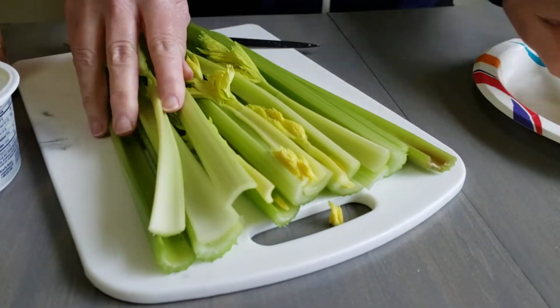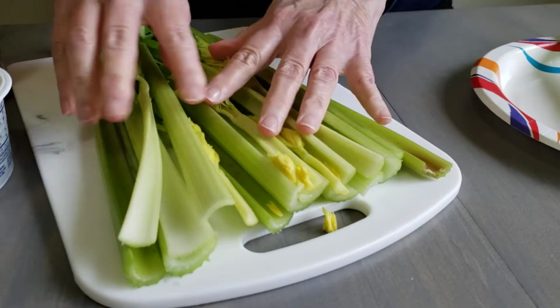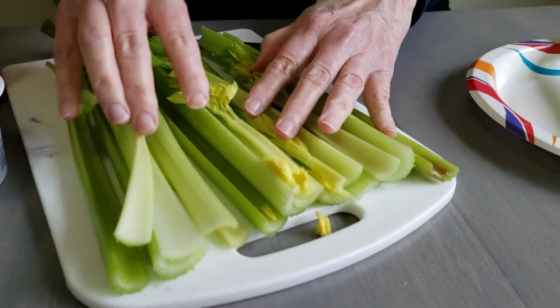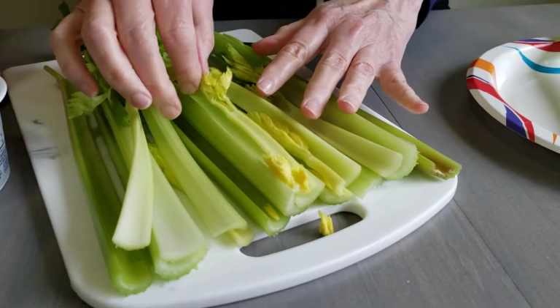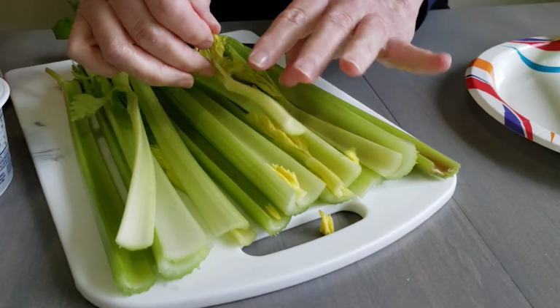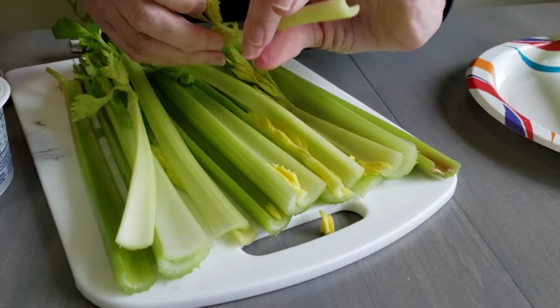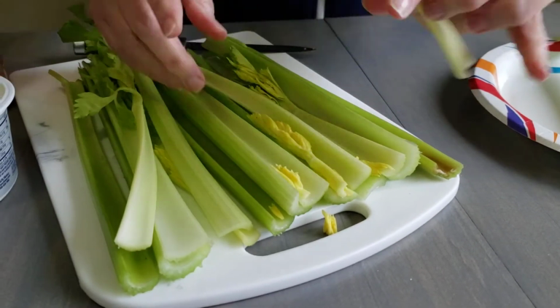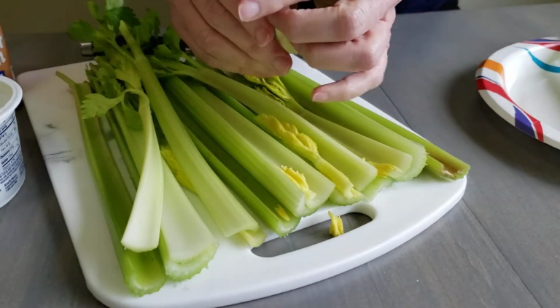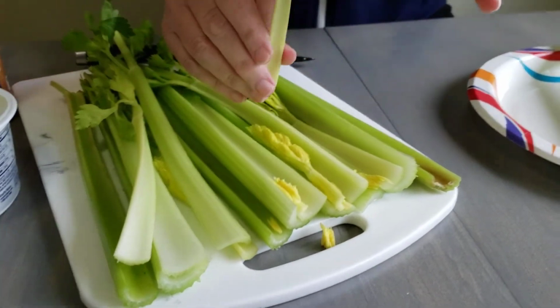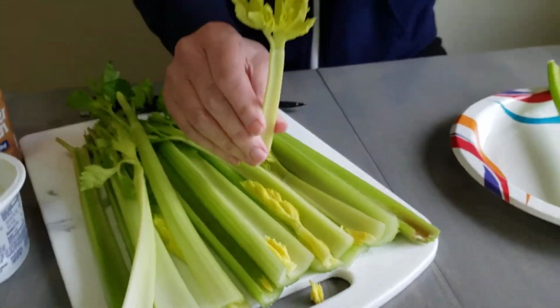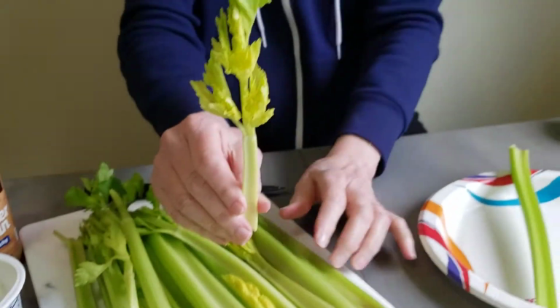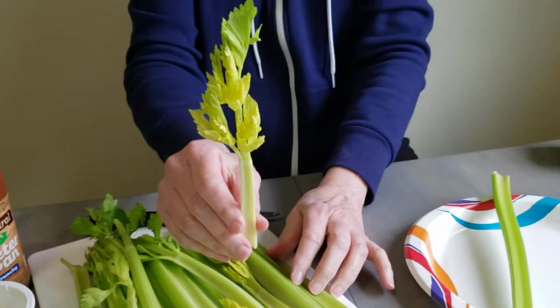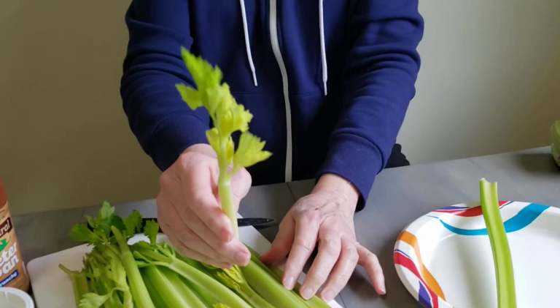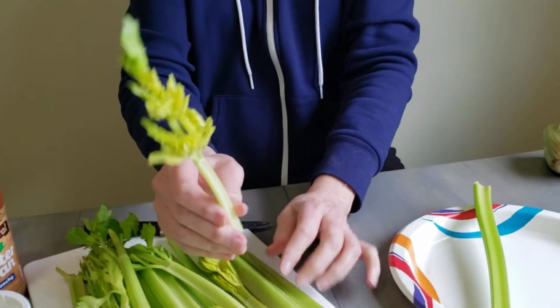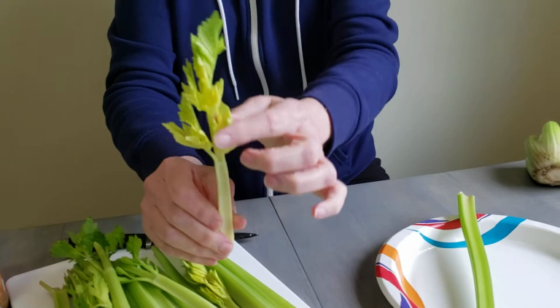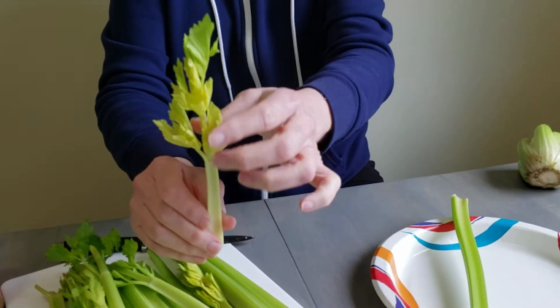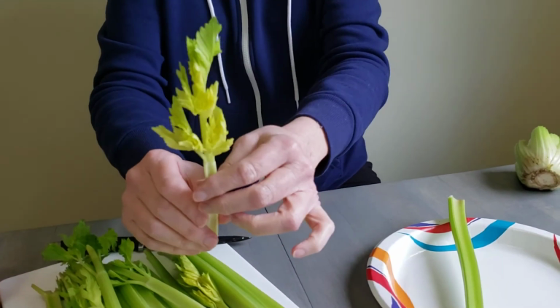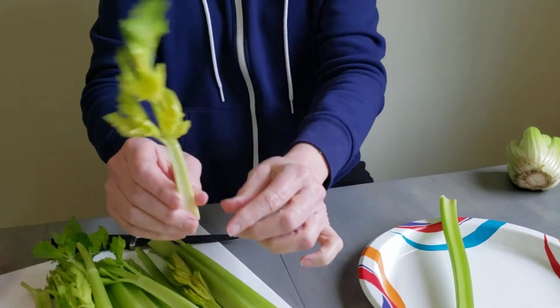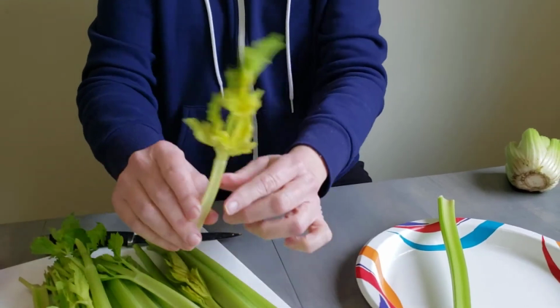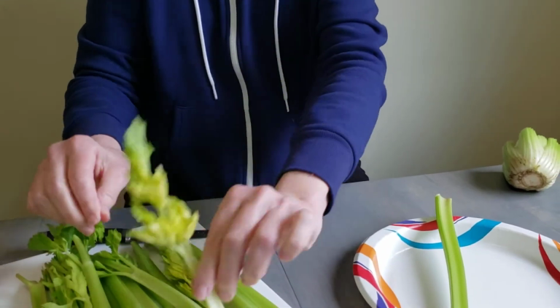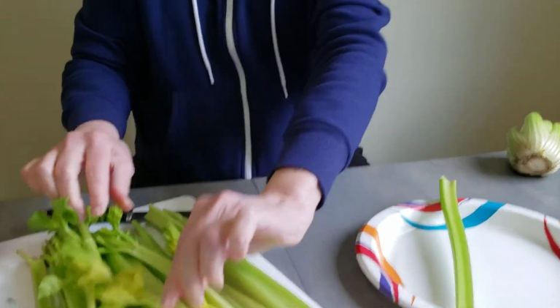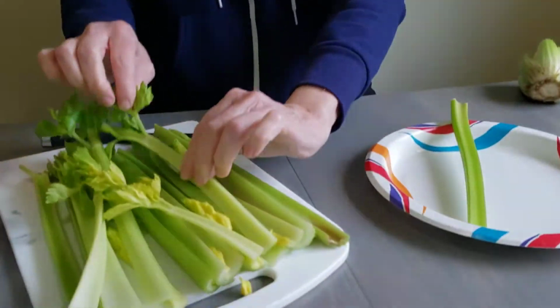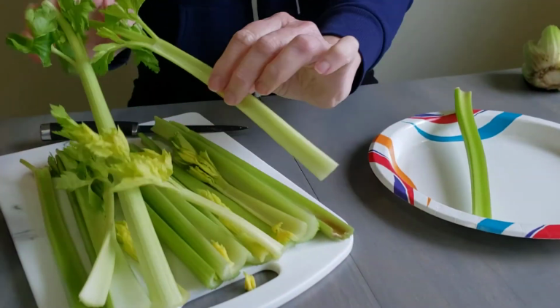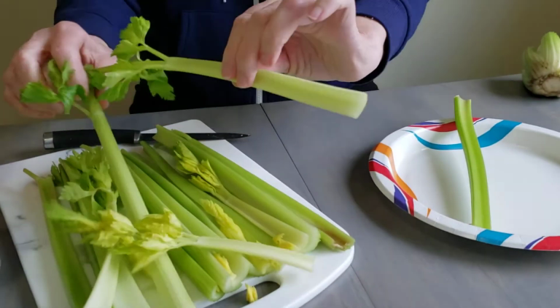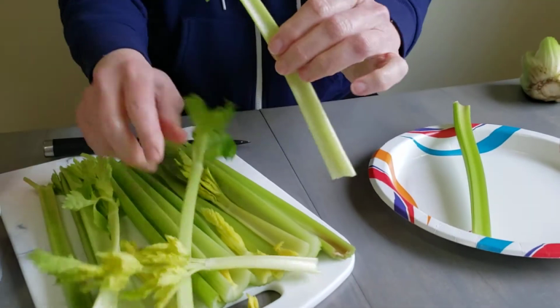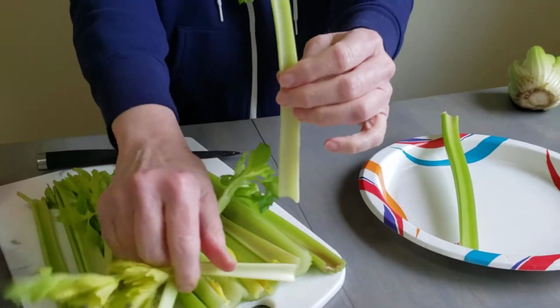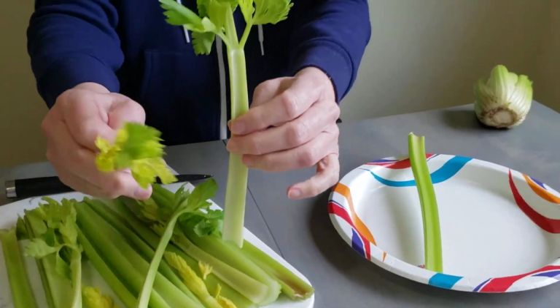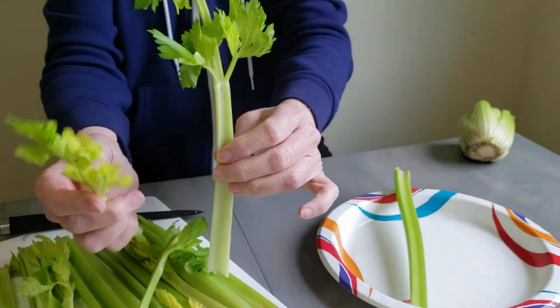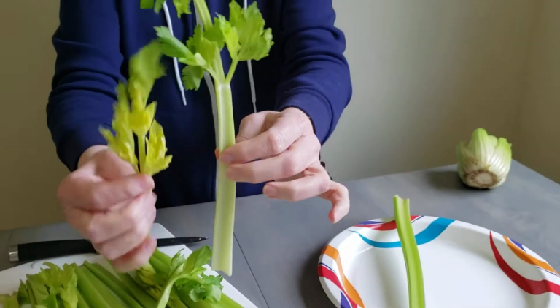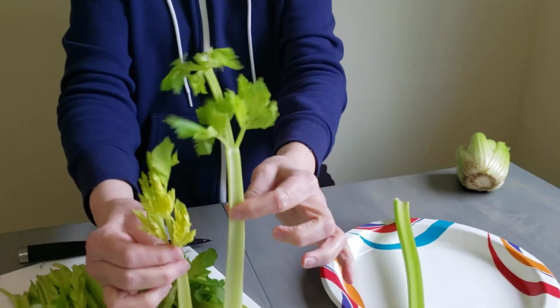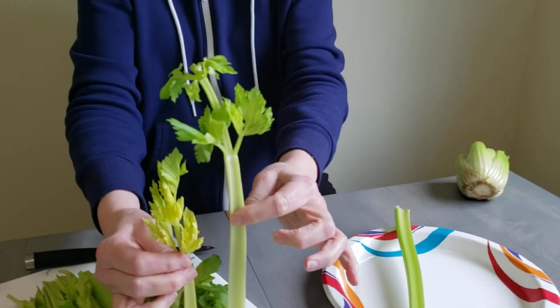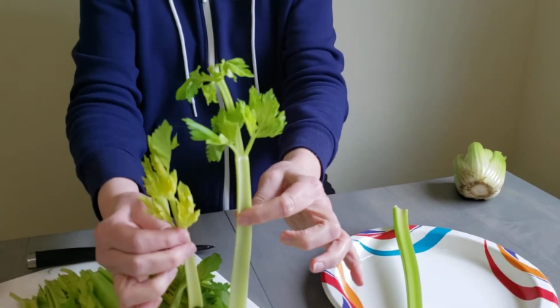Some are a little lighter in the middle and they have some leaves on them. Aren't they pretty? Some pretty leaves. Some are big and some are little.